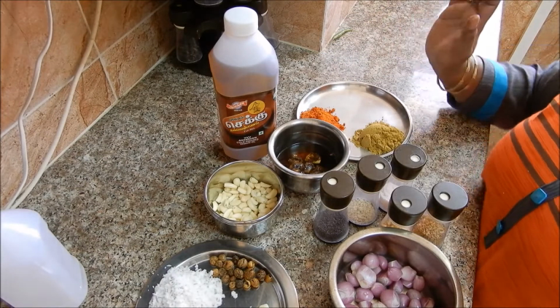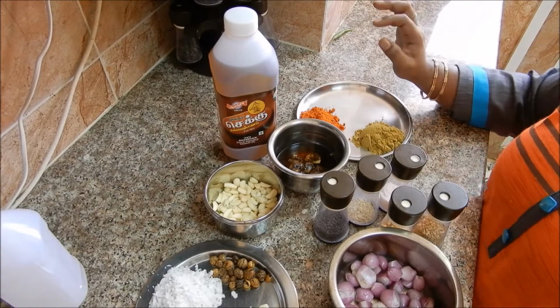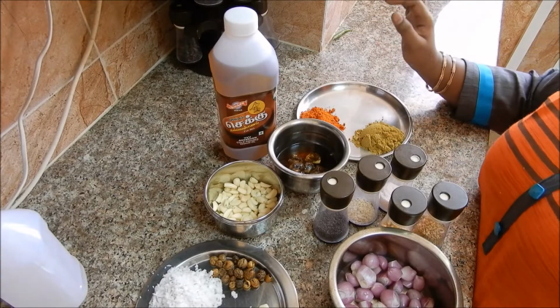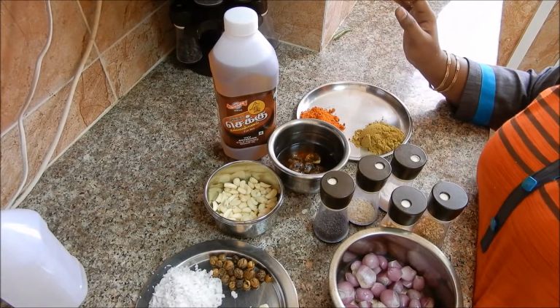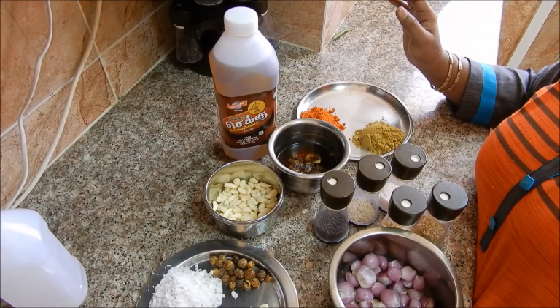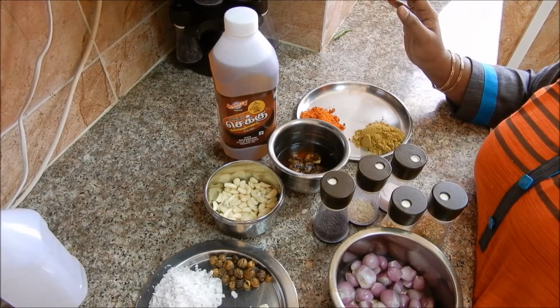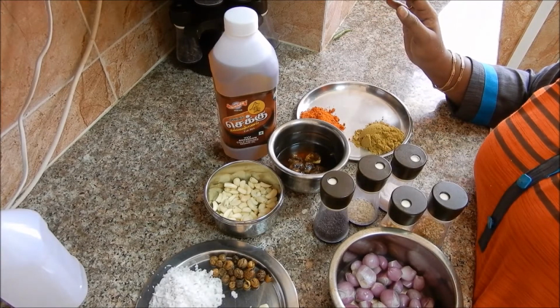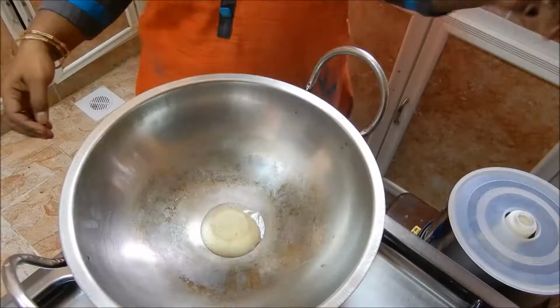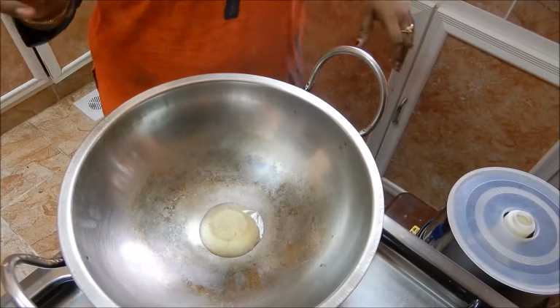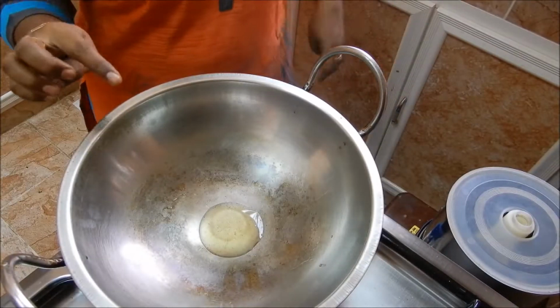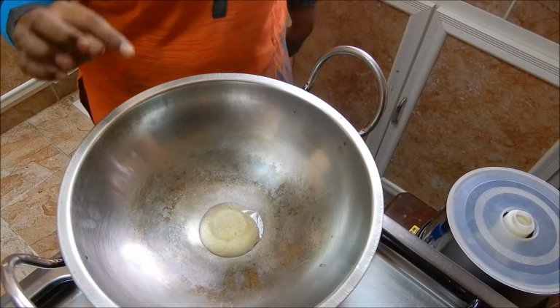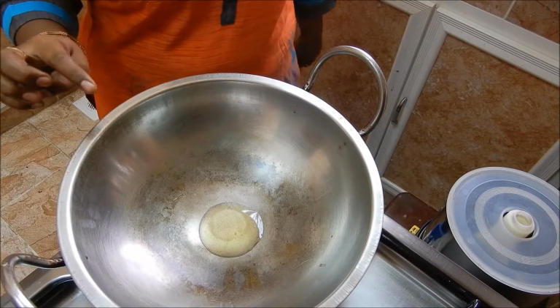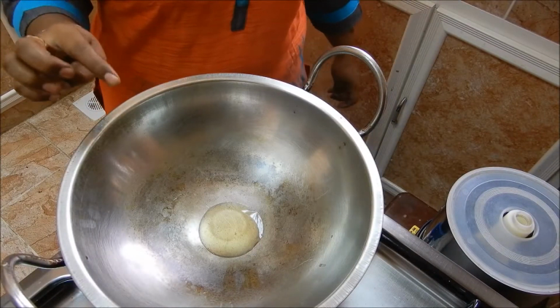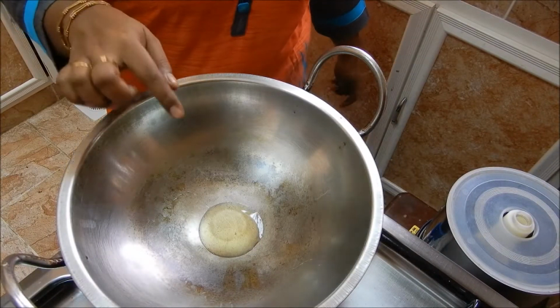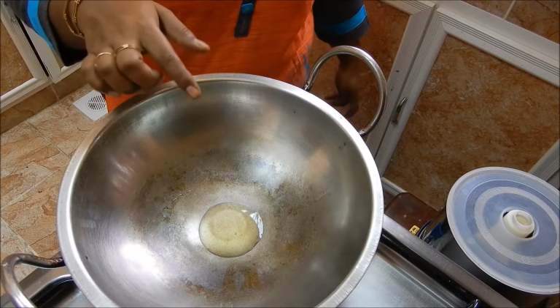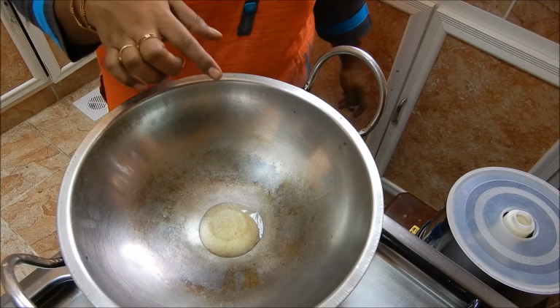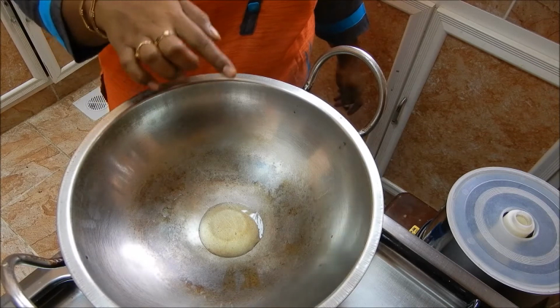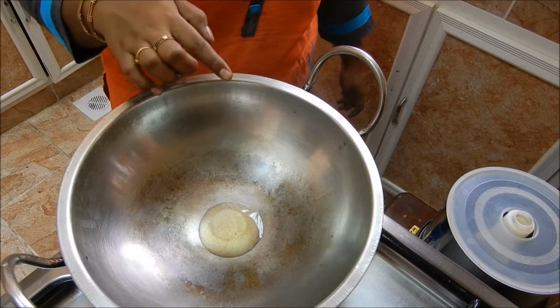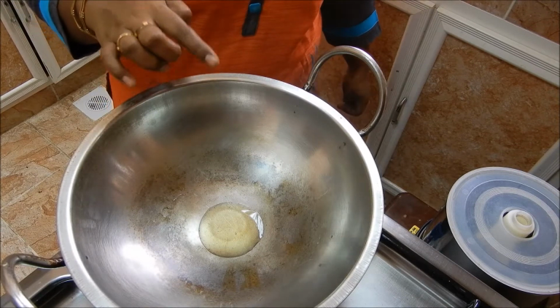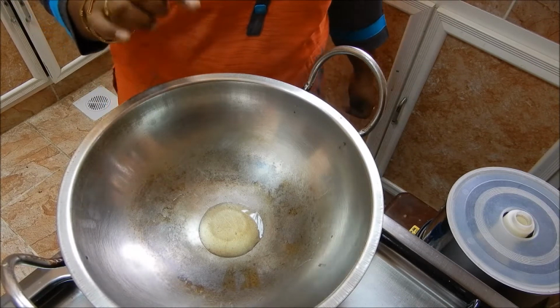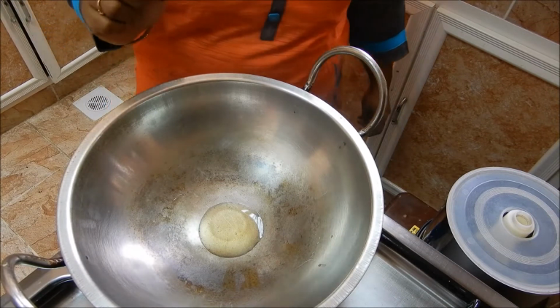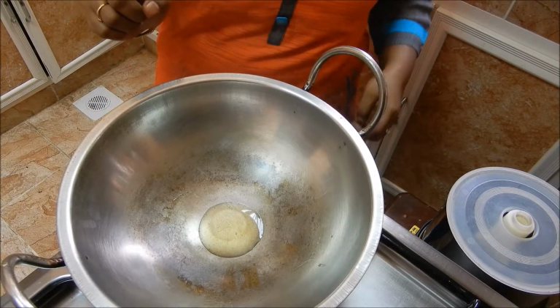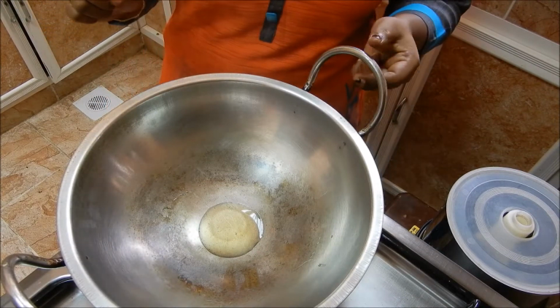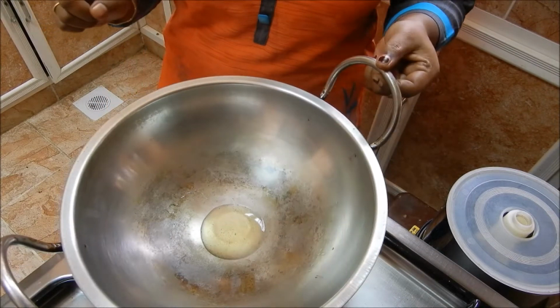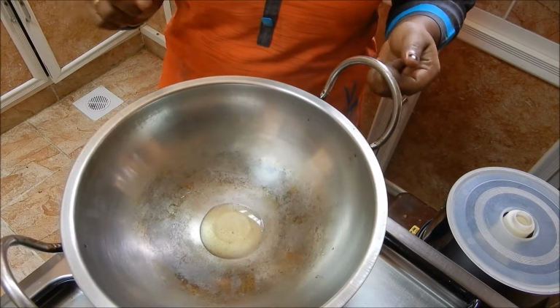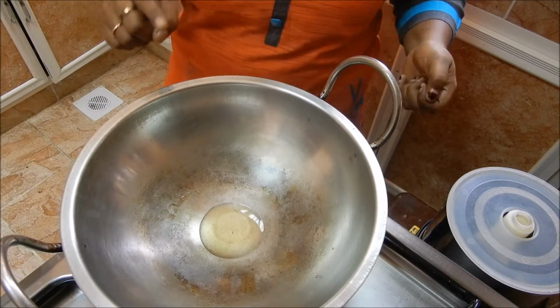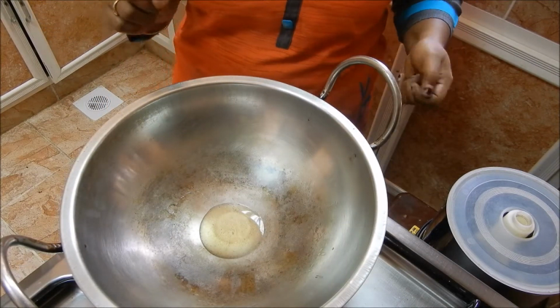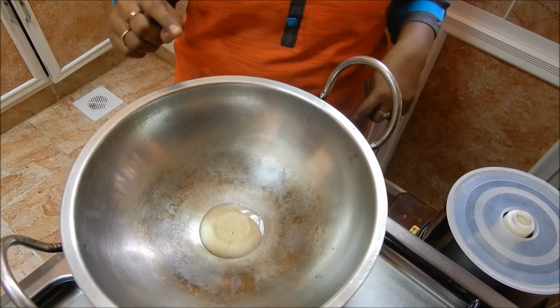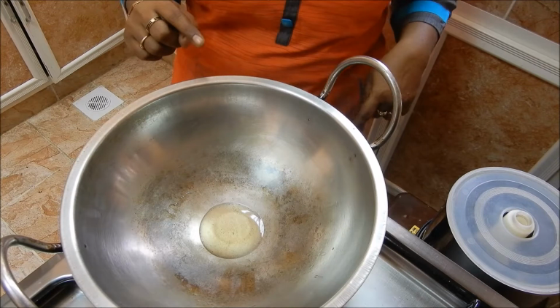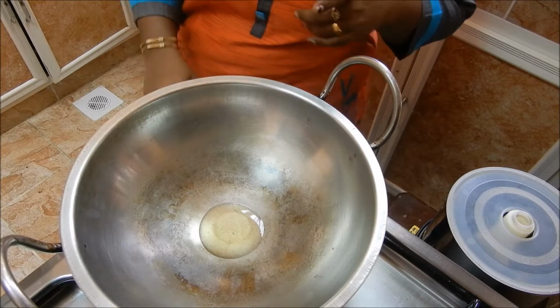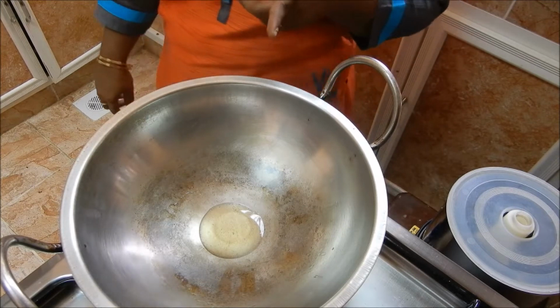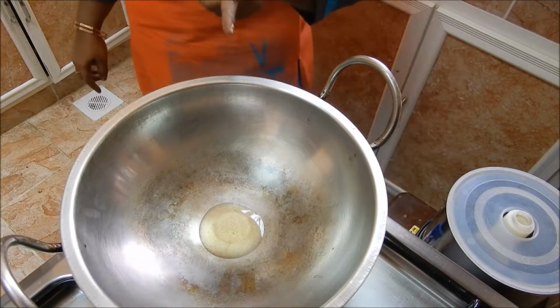Let's see how you do it. I put it in a cup of water. This is a cup of water.